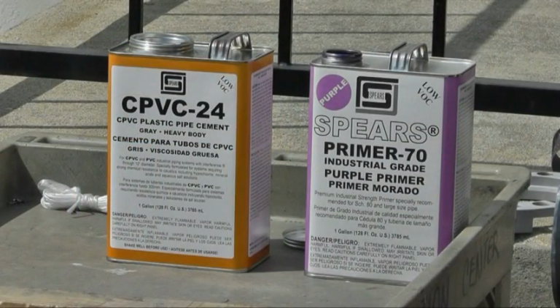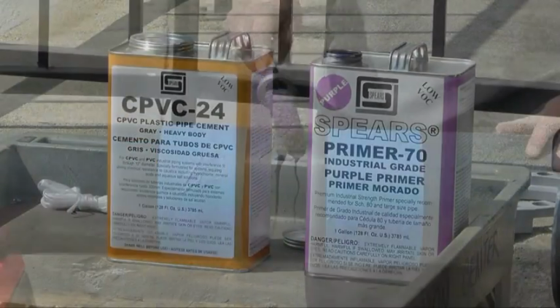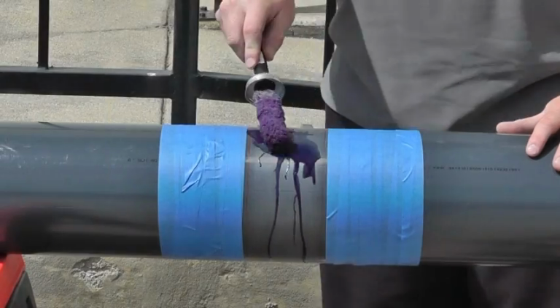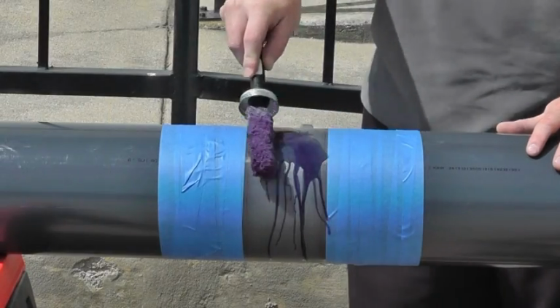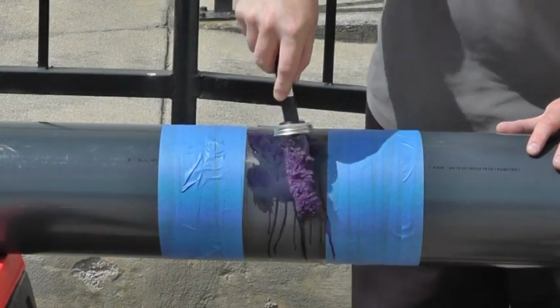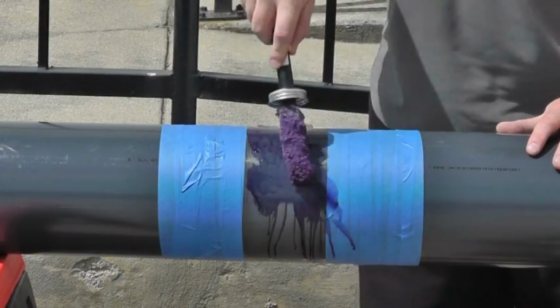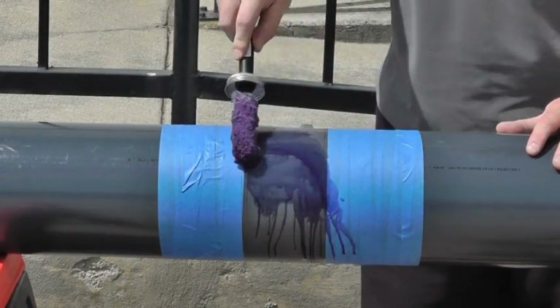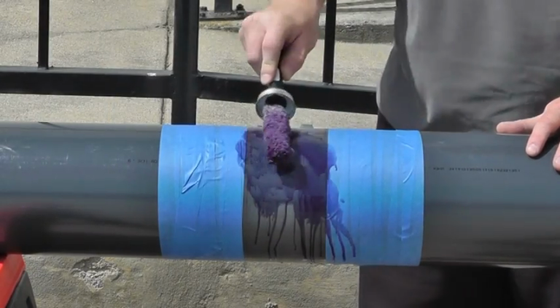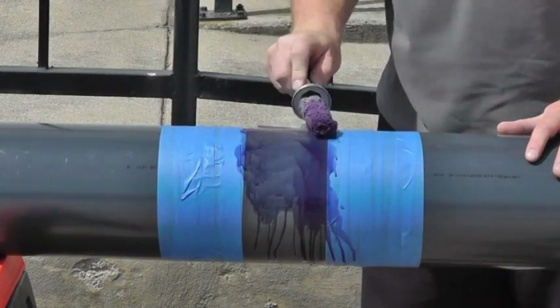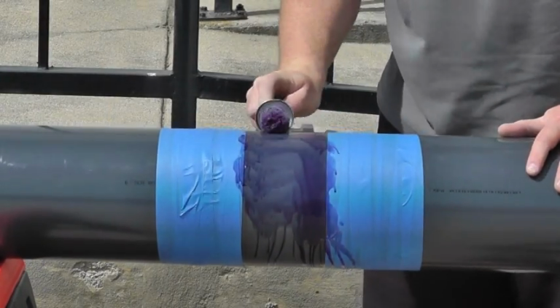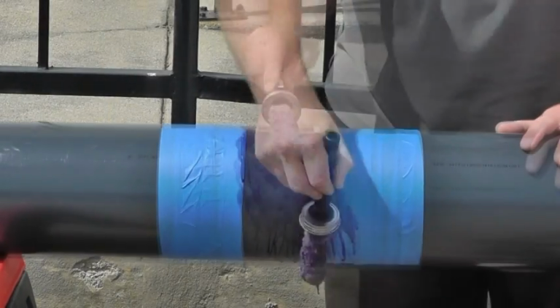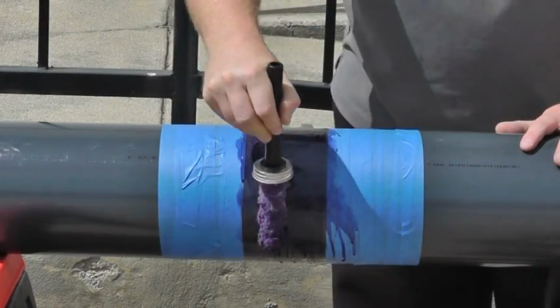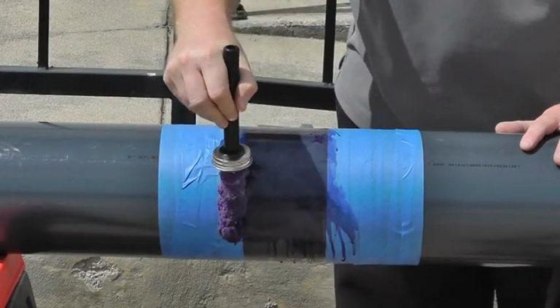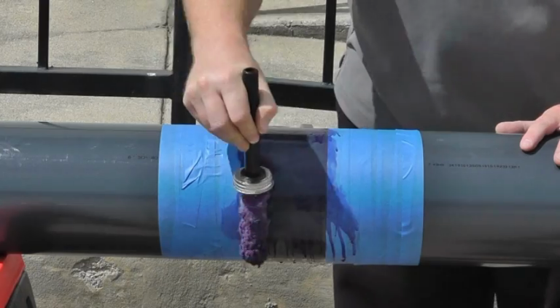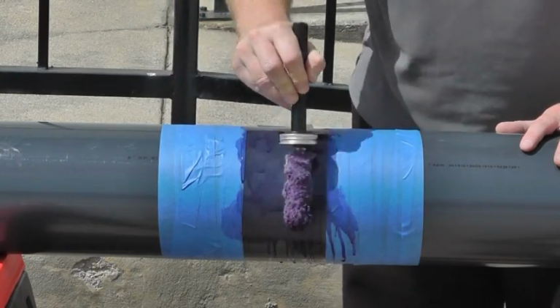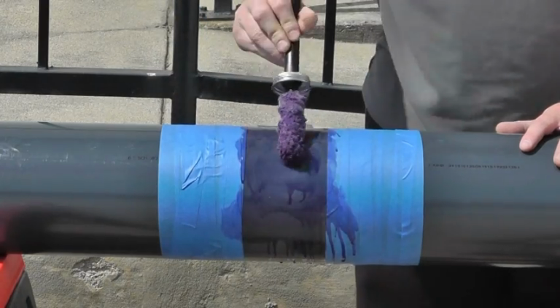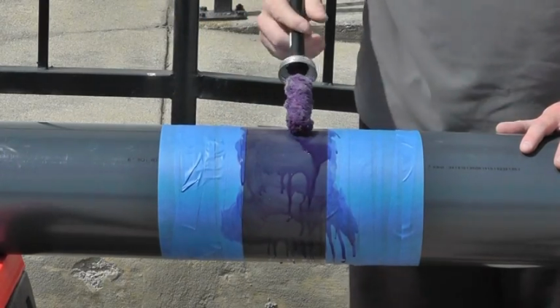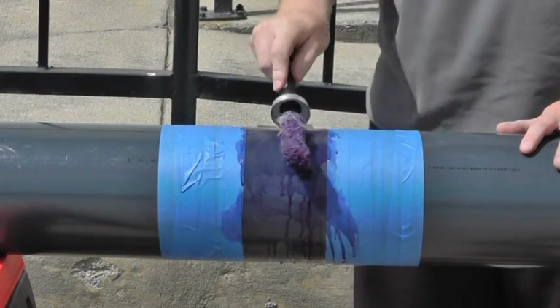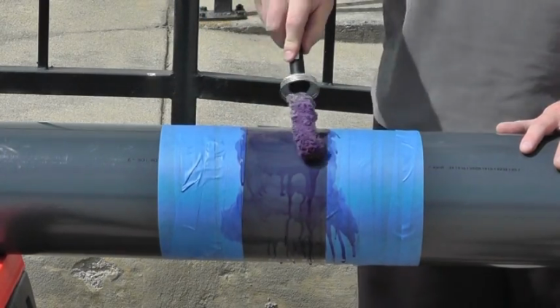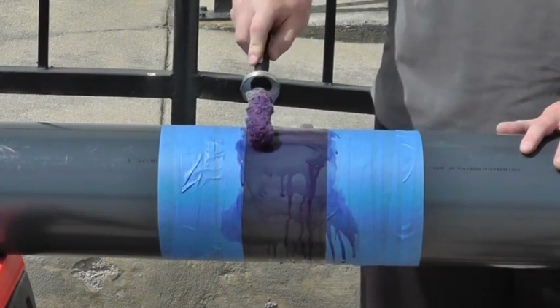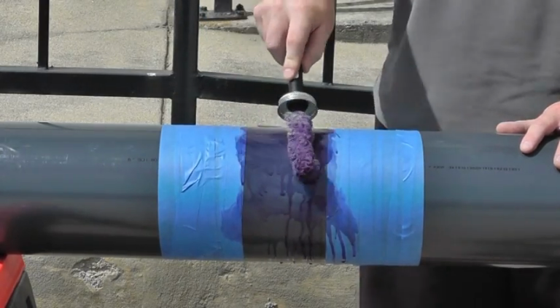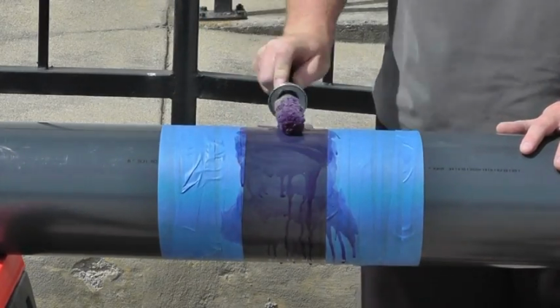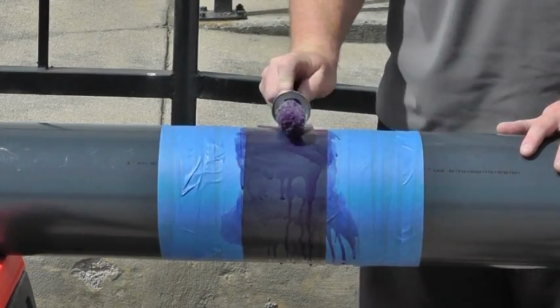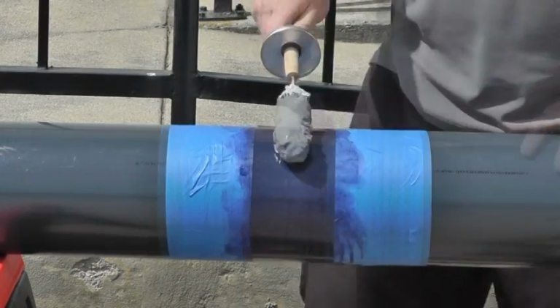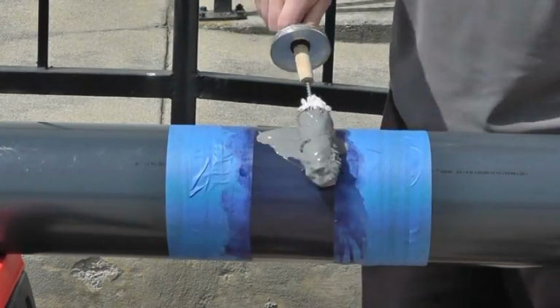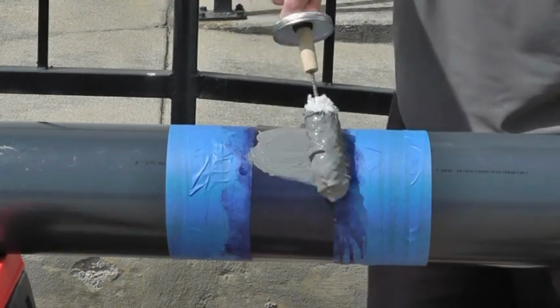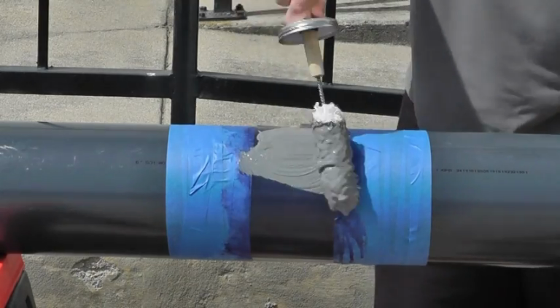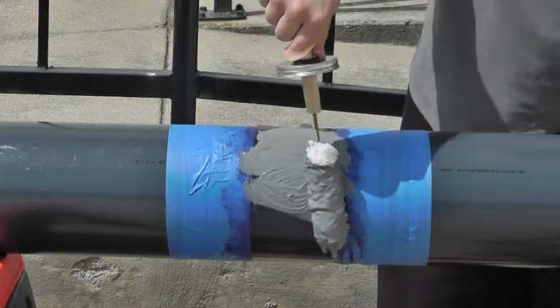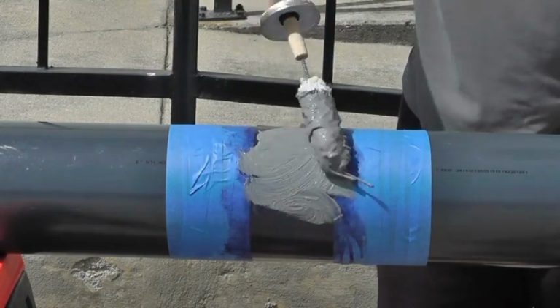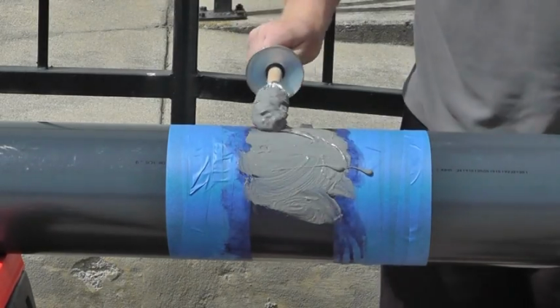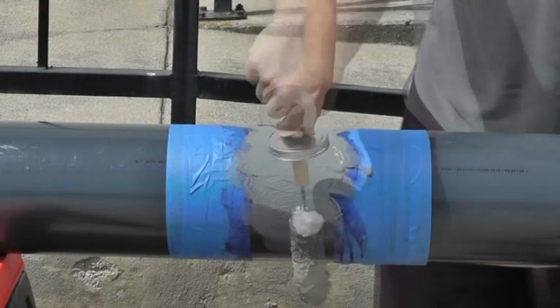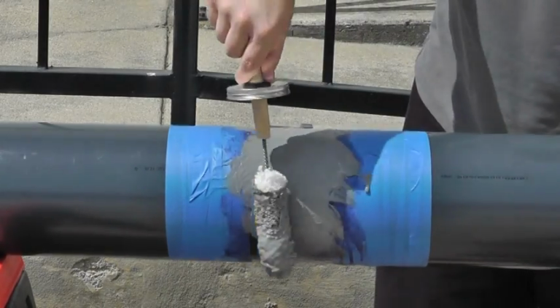Now apply a generous amount of primer and scrub it into the surface to soften the pipe and hub. Once primed, apply a thick and even coat of solvent cement.